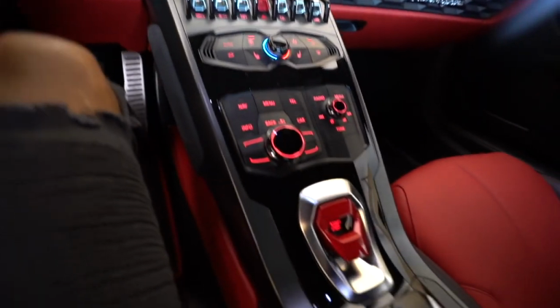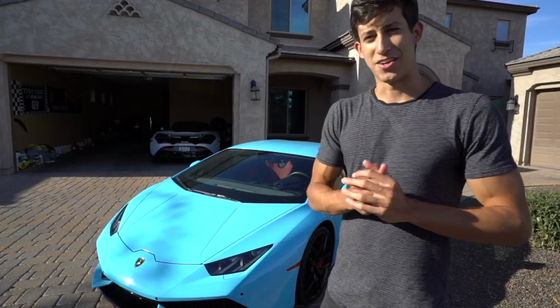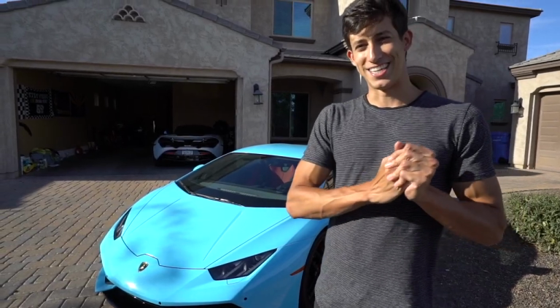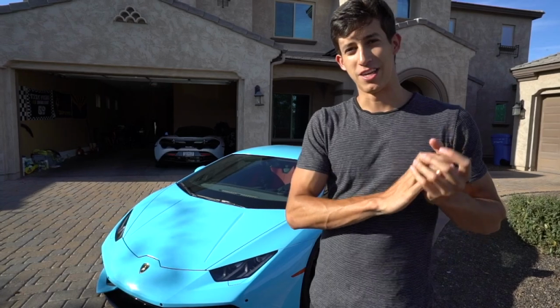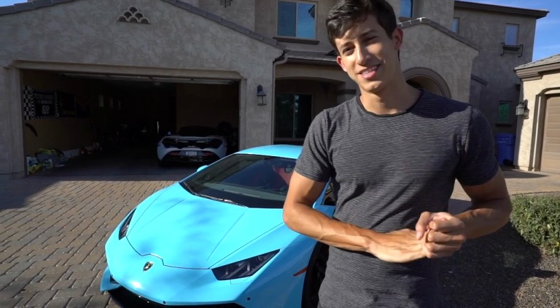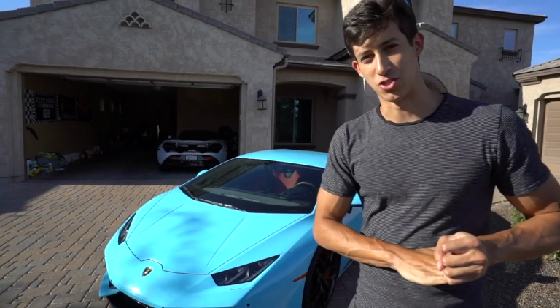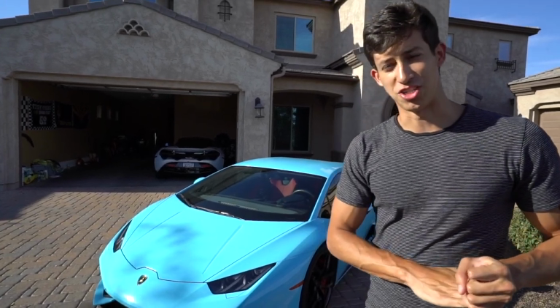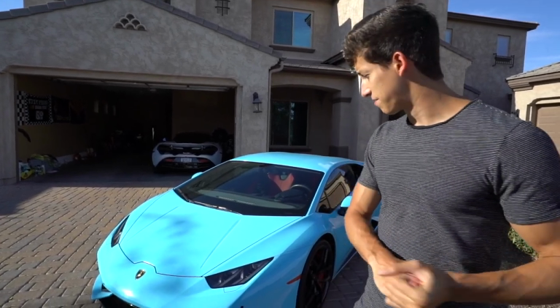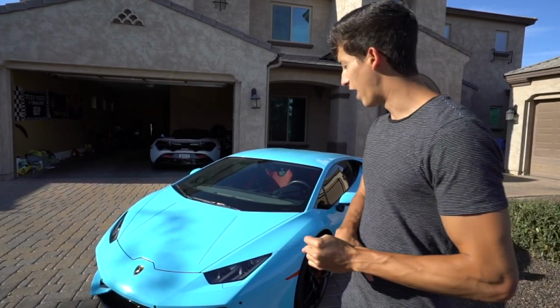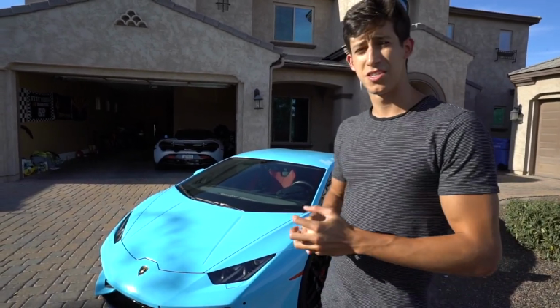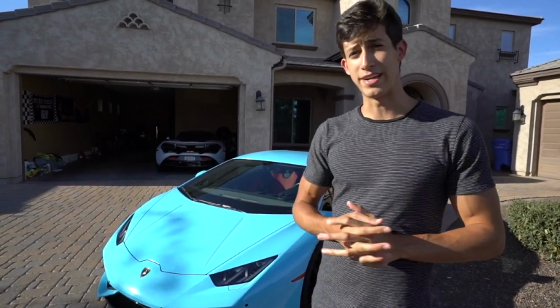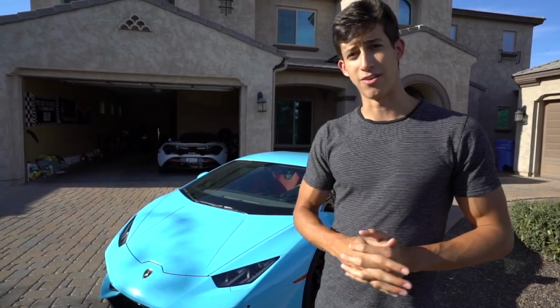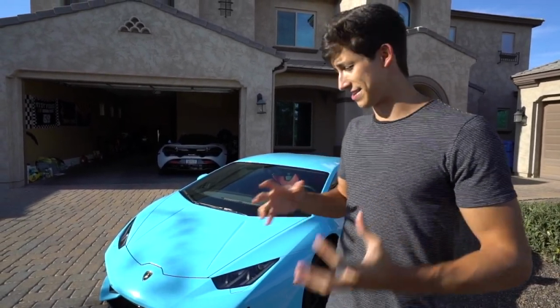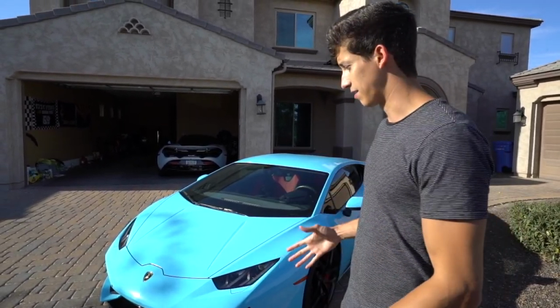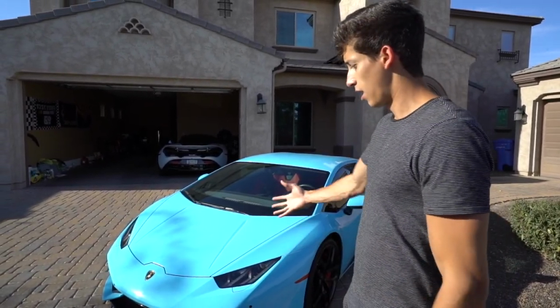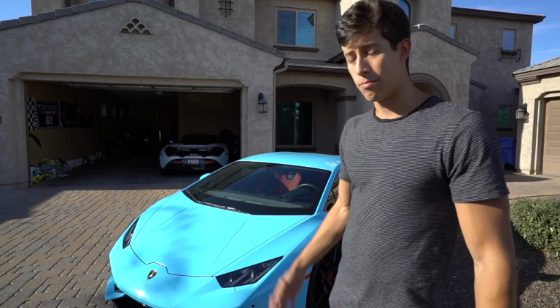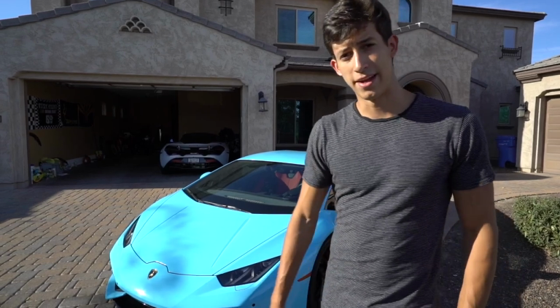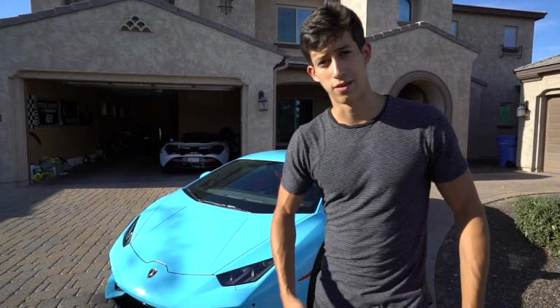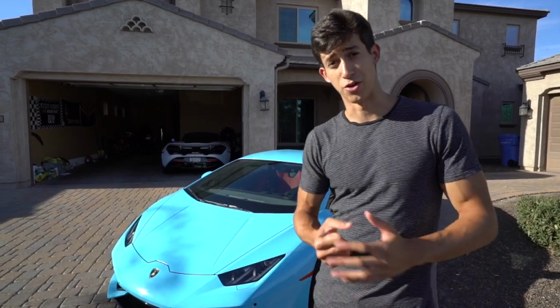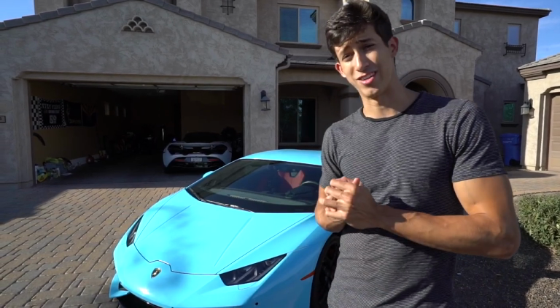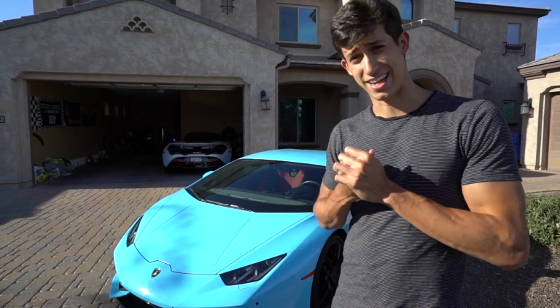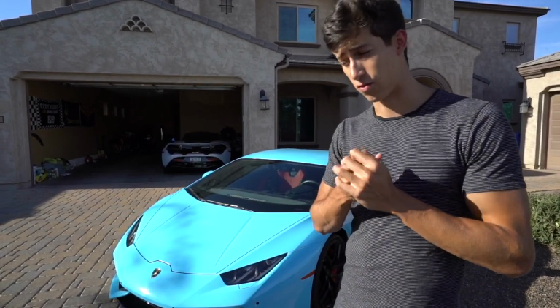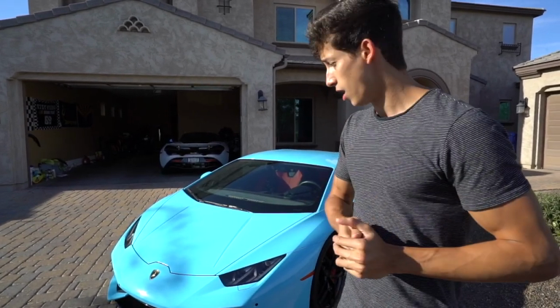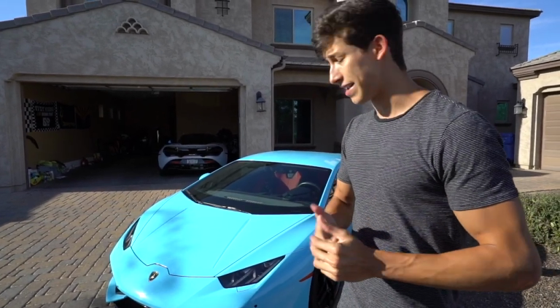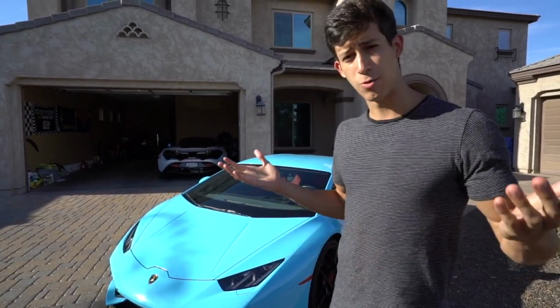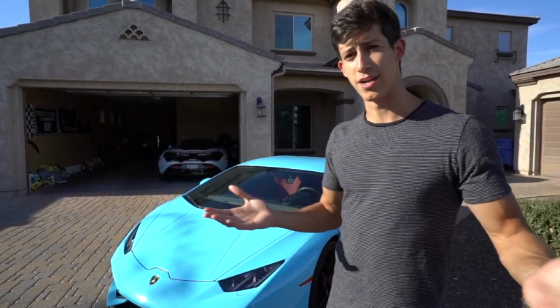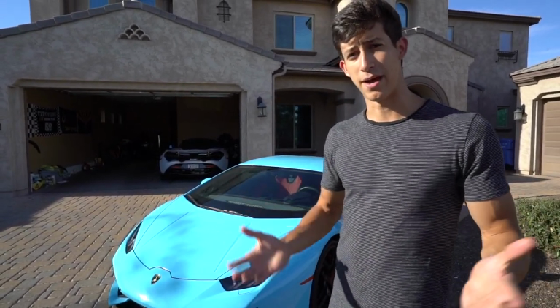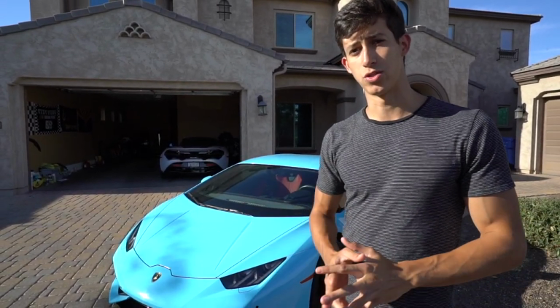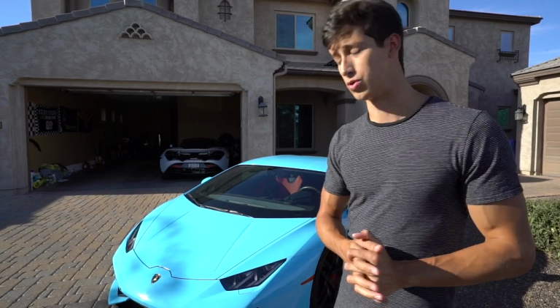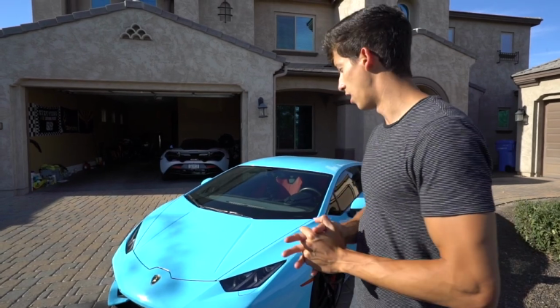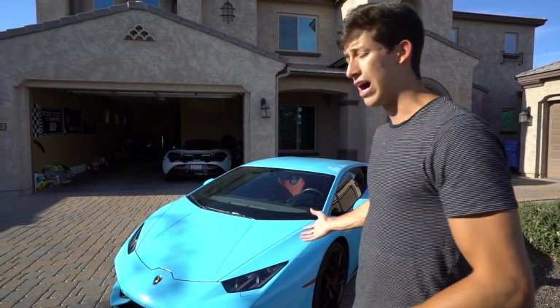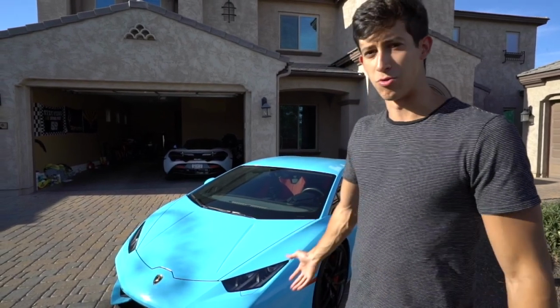What's going on guys, it's Ricky with Tech Putz Garage. In this video I wanted to break down exactly what my plan is with the Lamborghini Huracan 610-4 and how much money am I going to lose while owning this specific car.